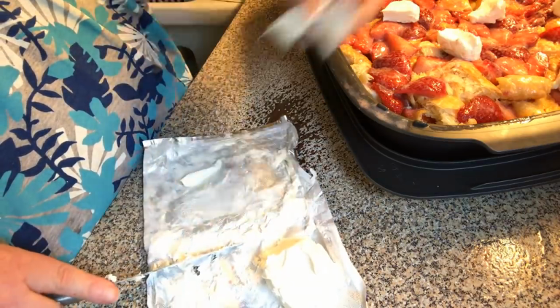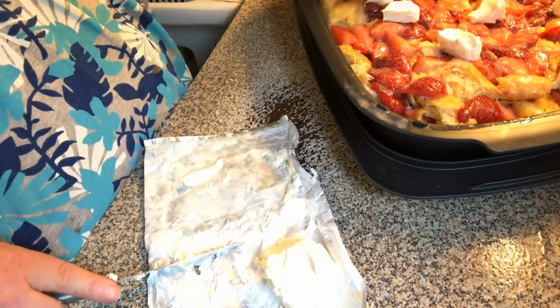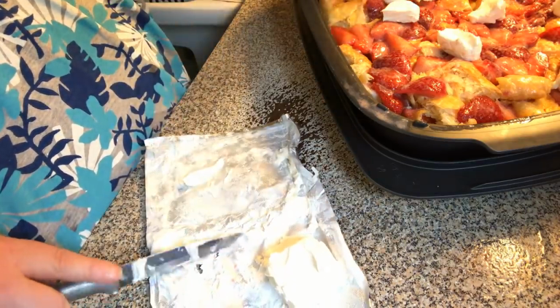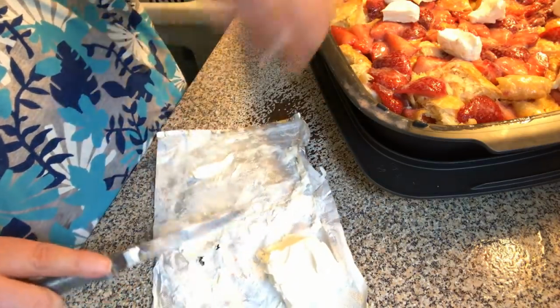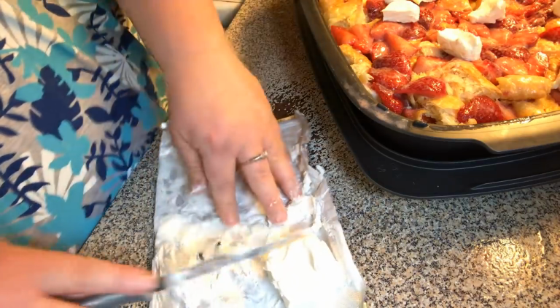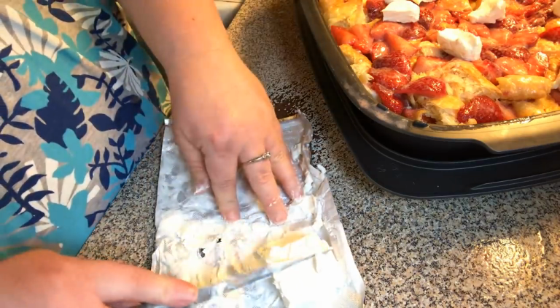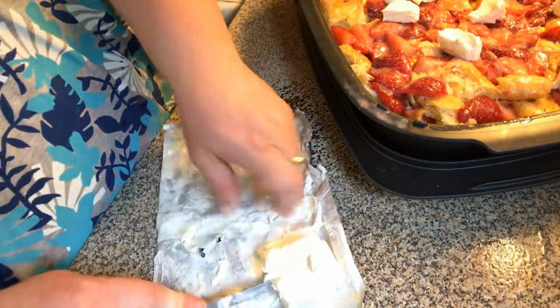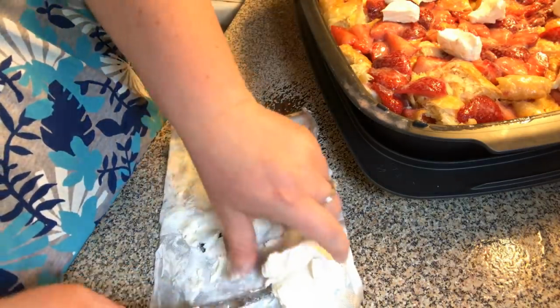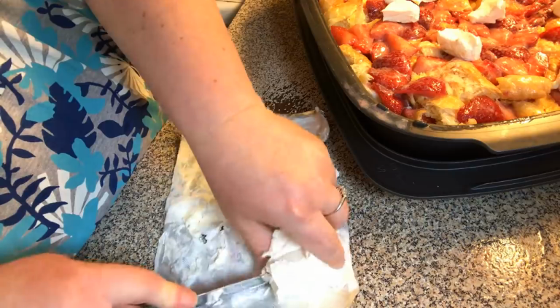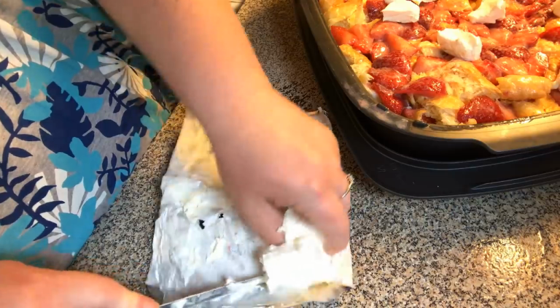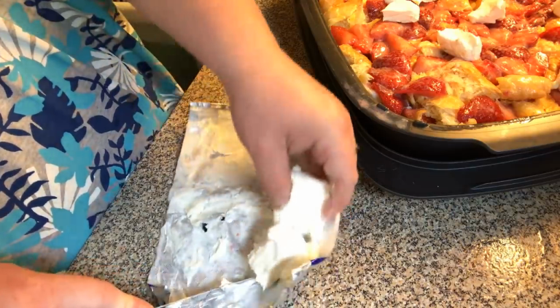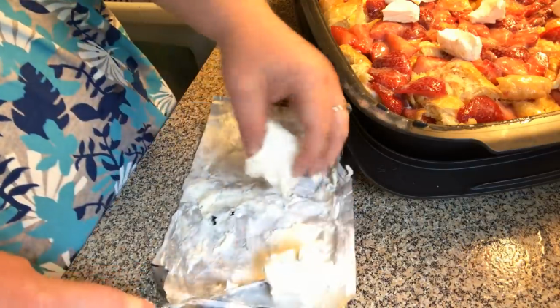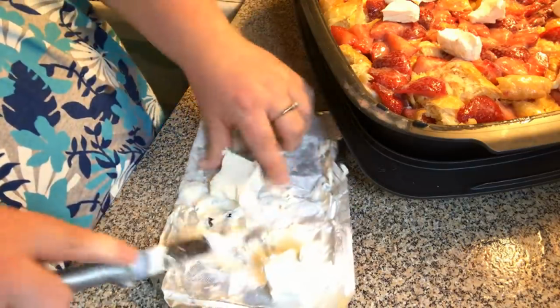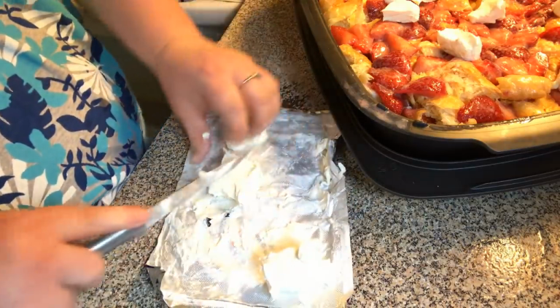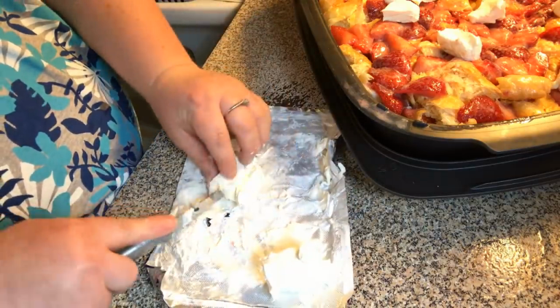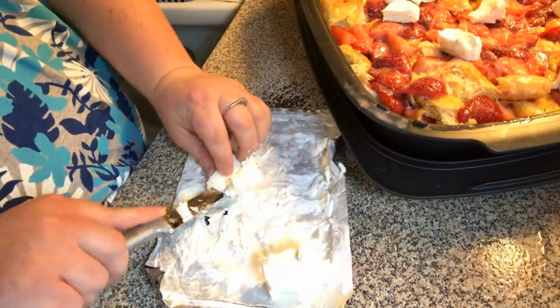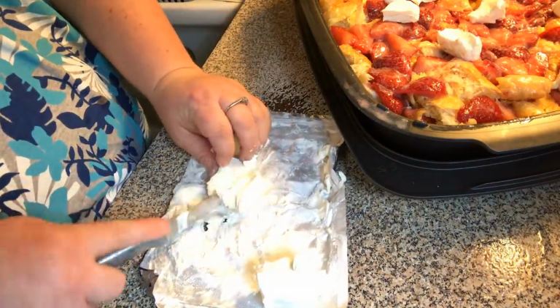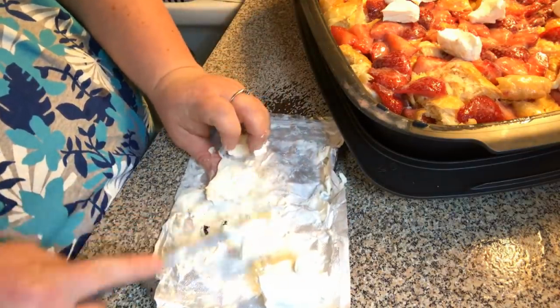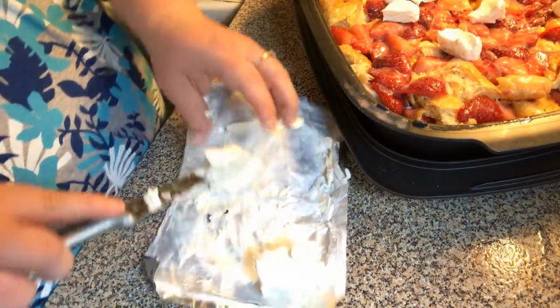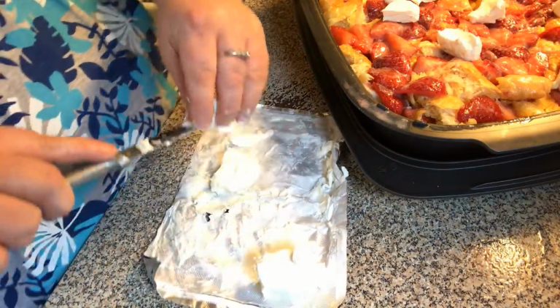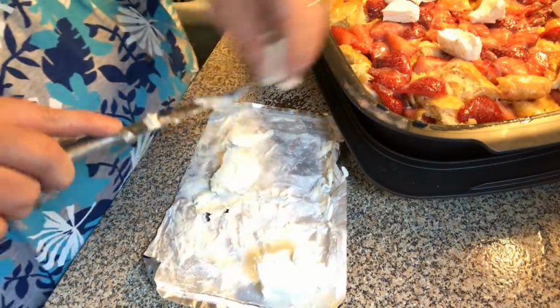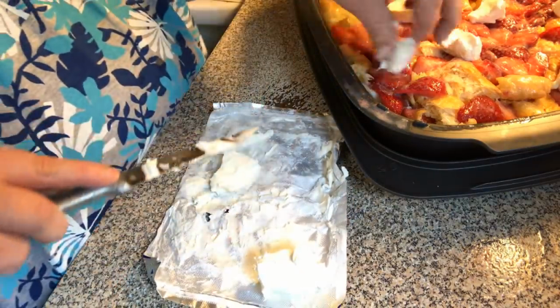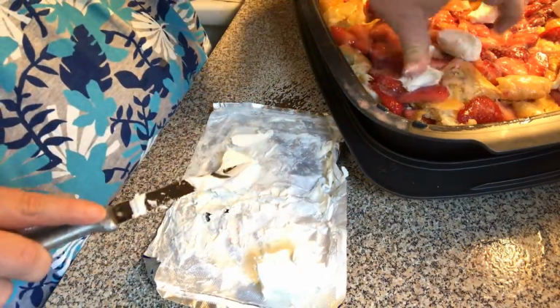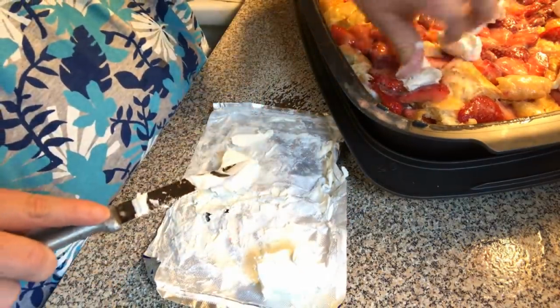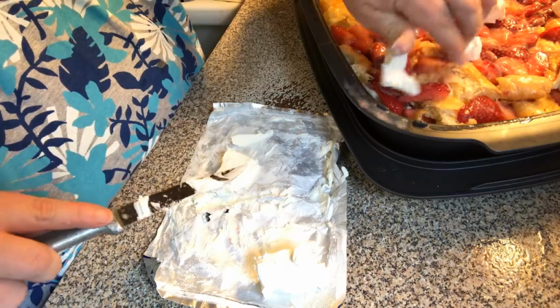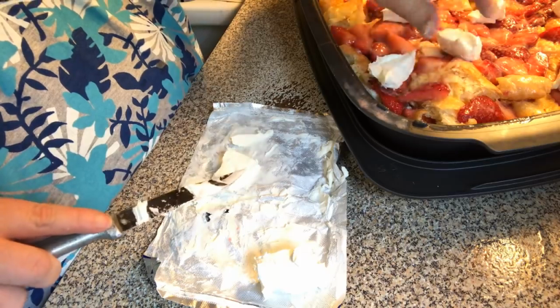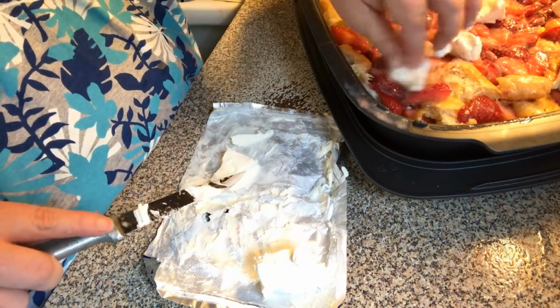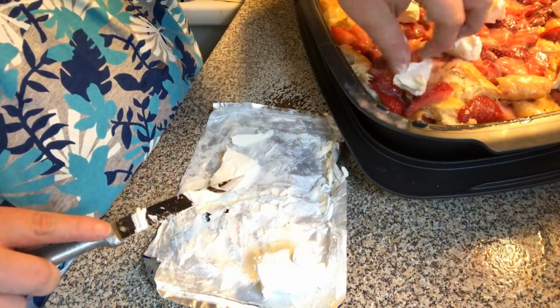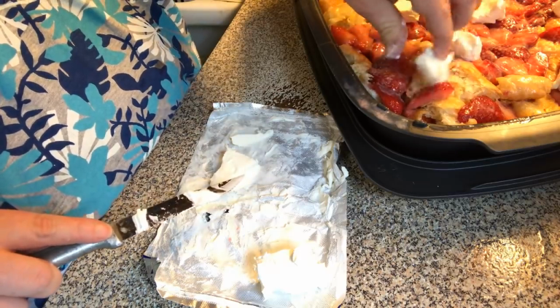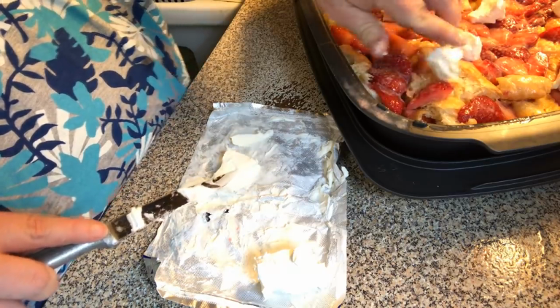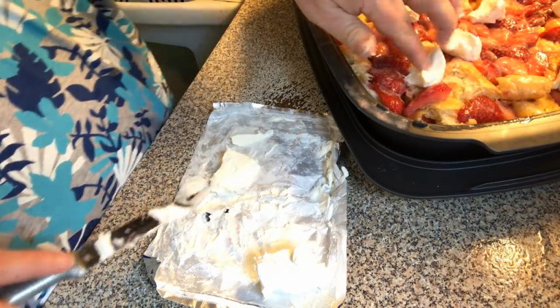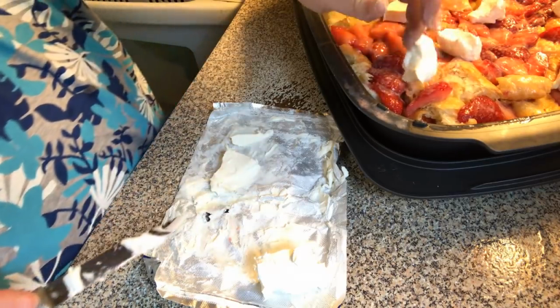I'm just finishing cutting this up. Don't worry about the recipe — I'm going to post it below the video, down in the description. You might have to scroll a little bit.